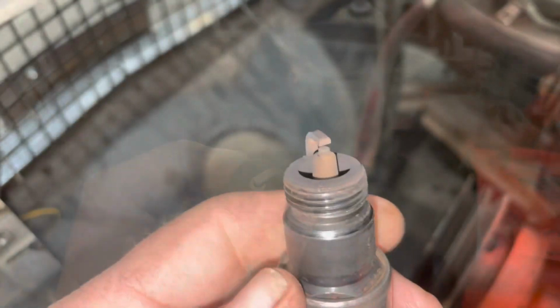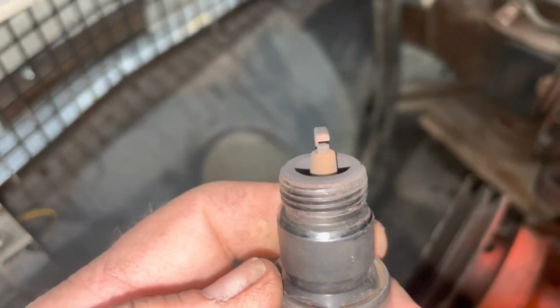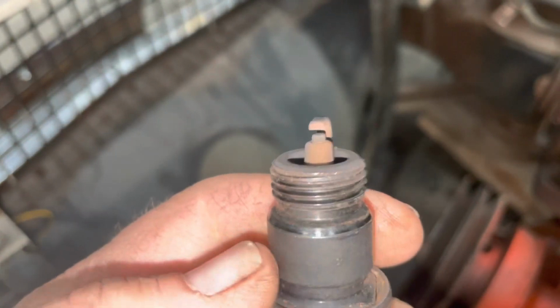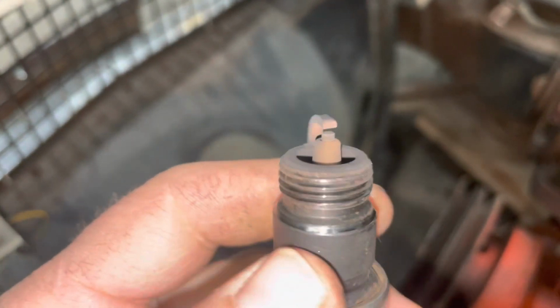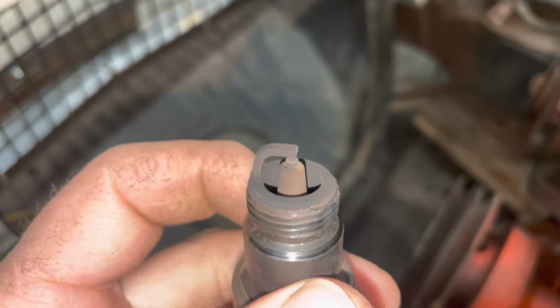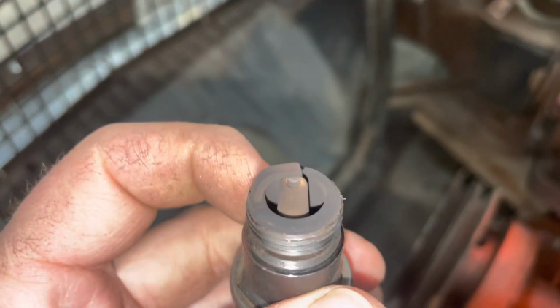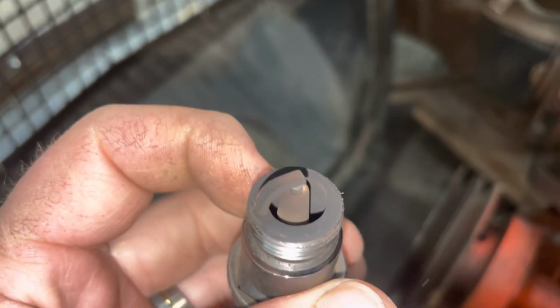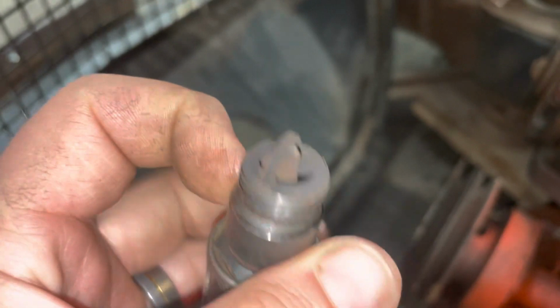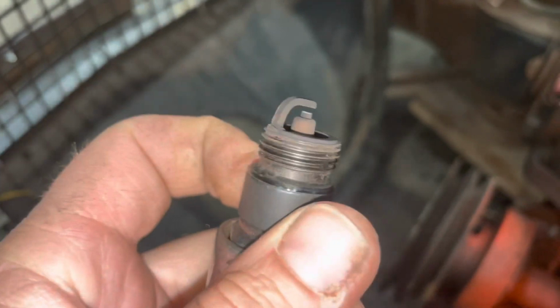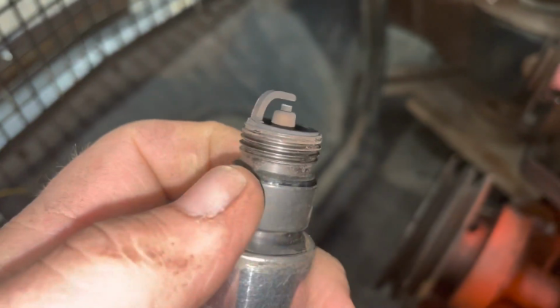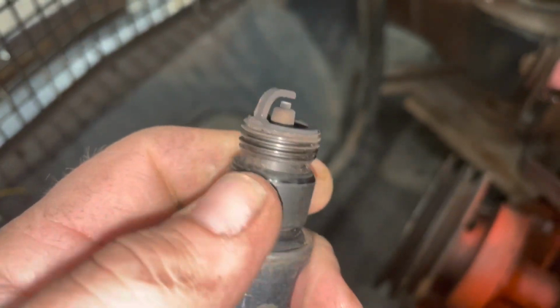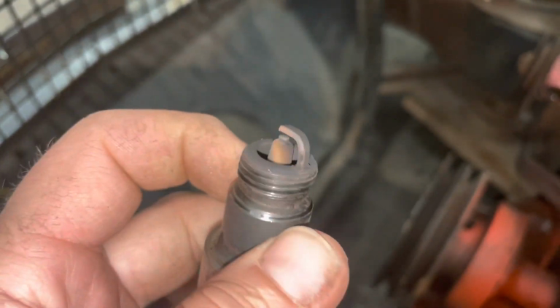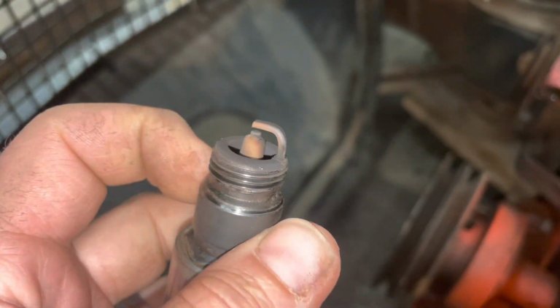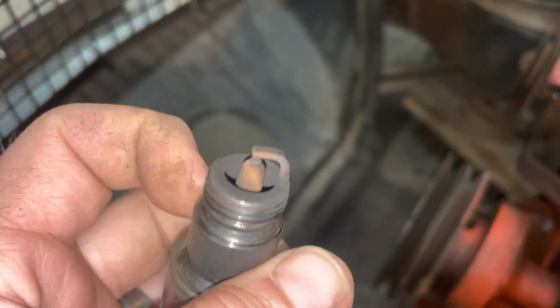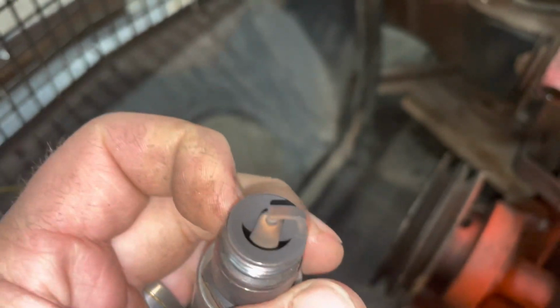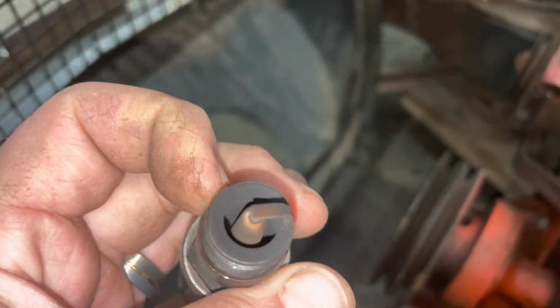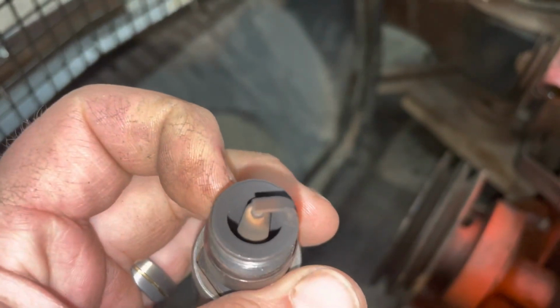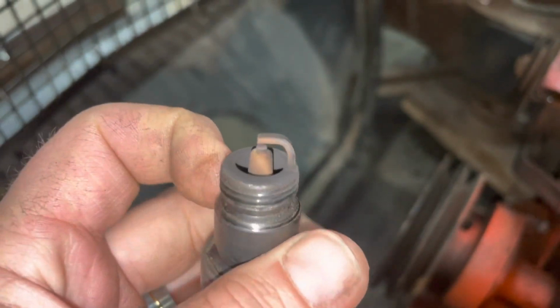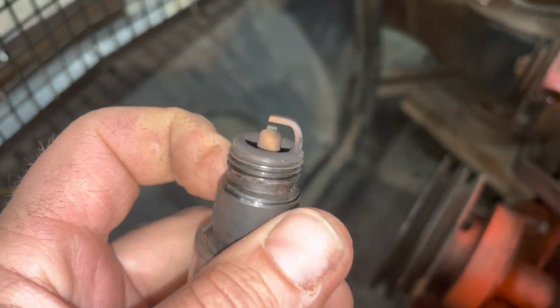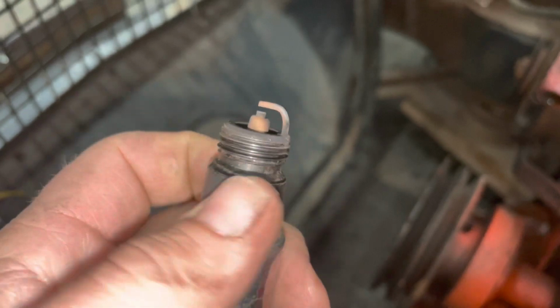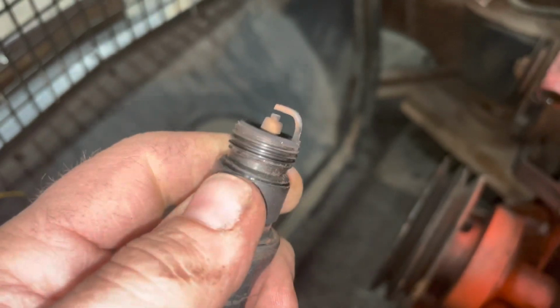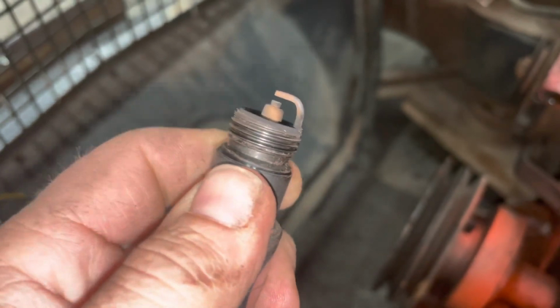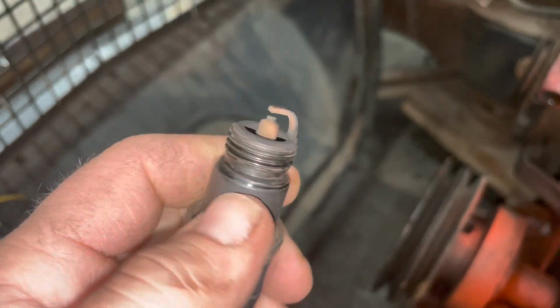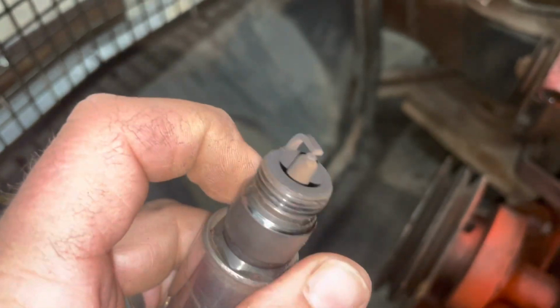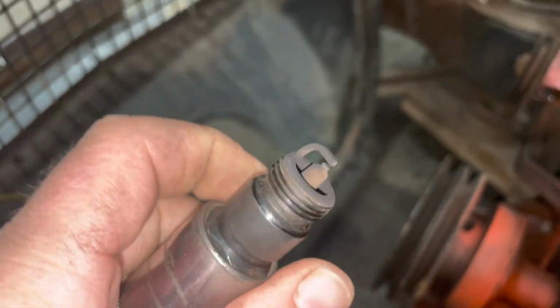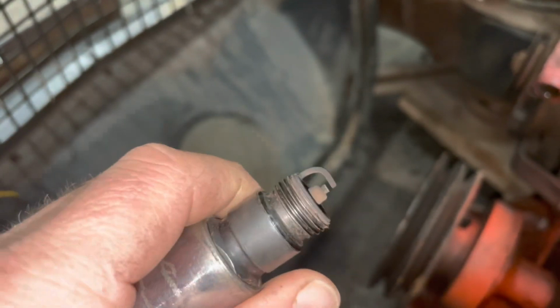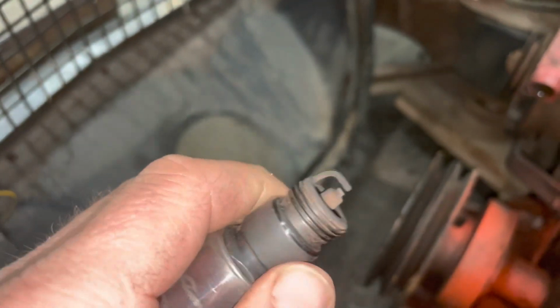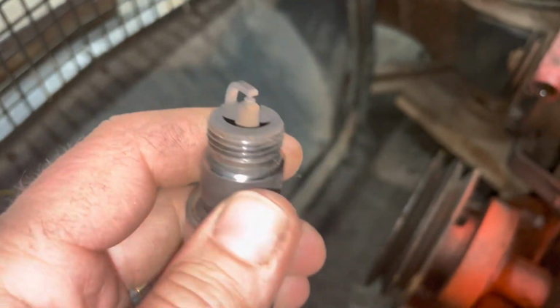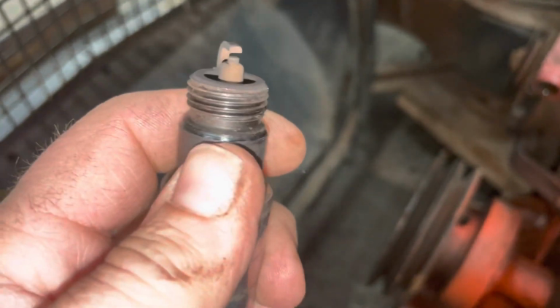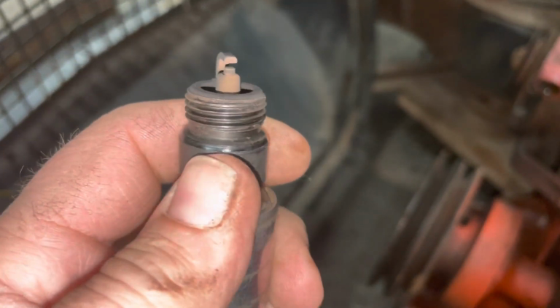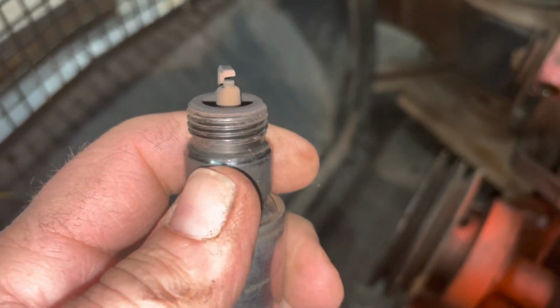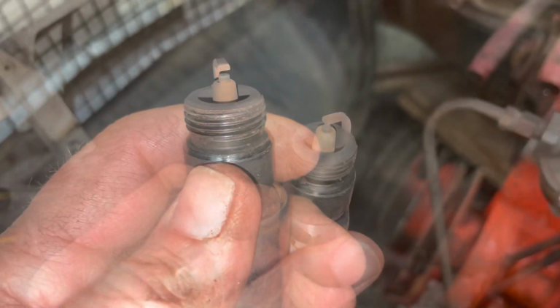There's the plug for Cylinder 7. Looks a little — a lot richer than 6 was, but still in halfway decent shape.